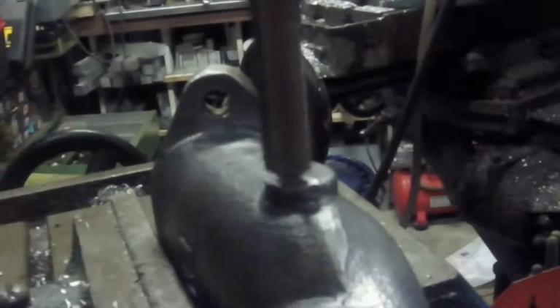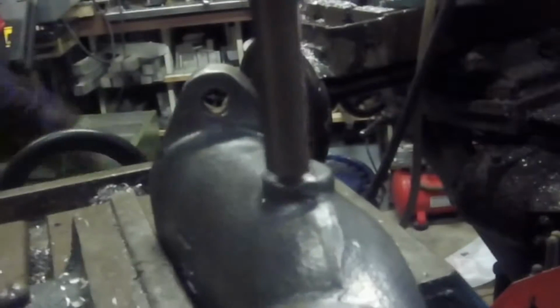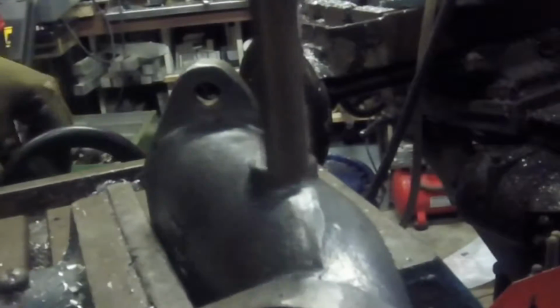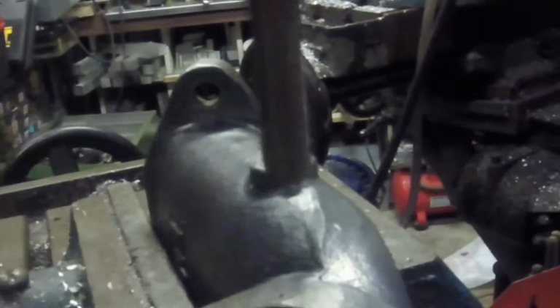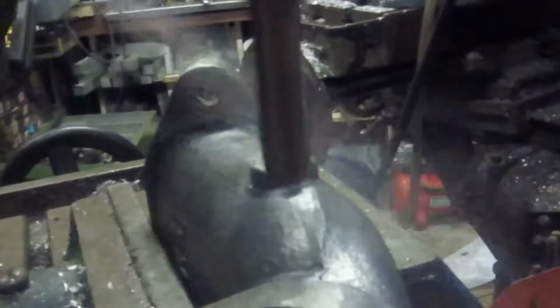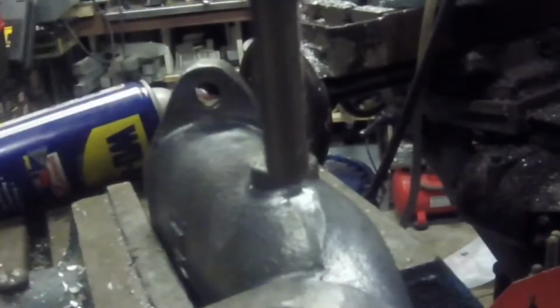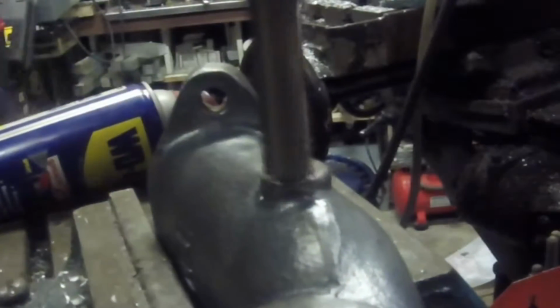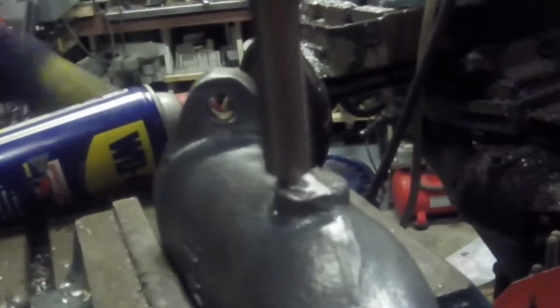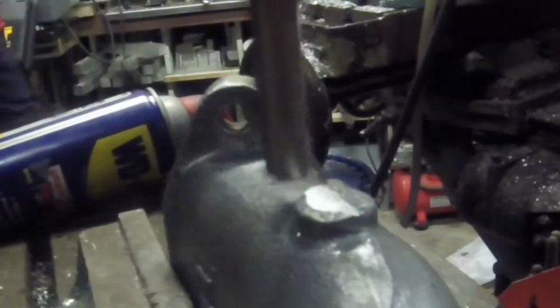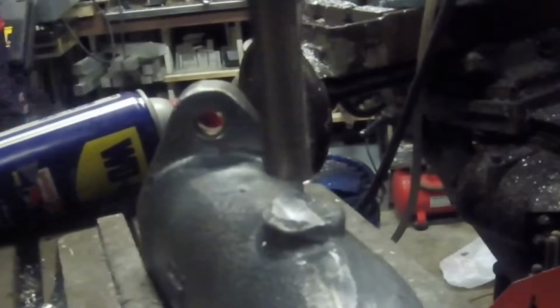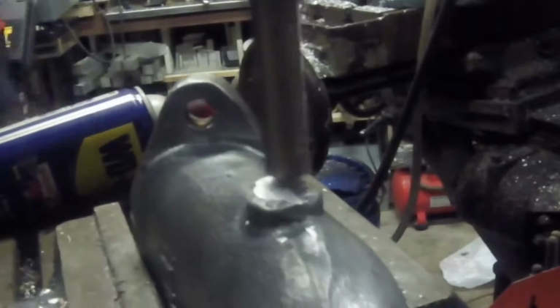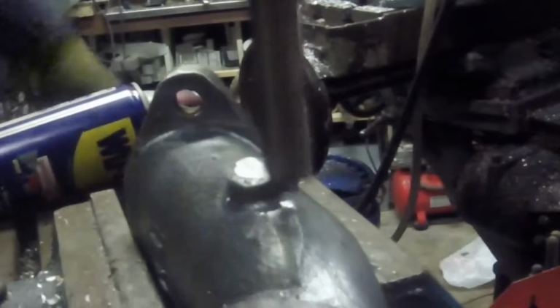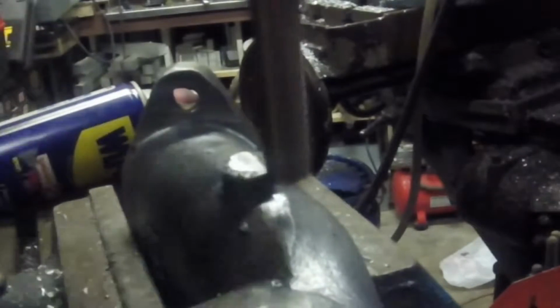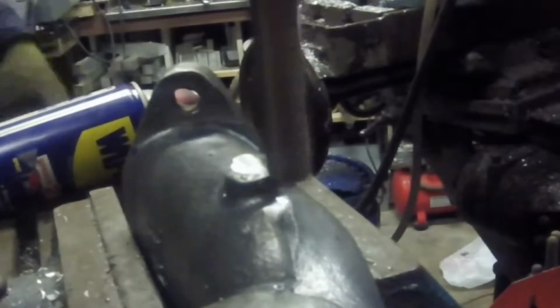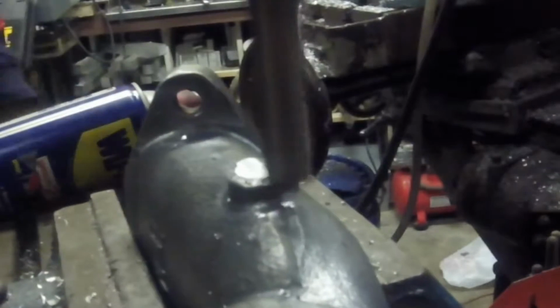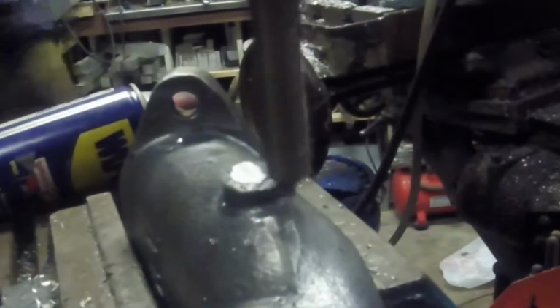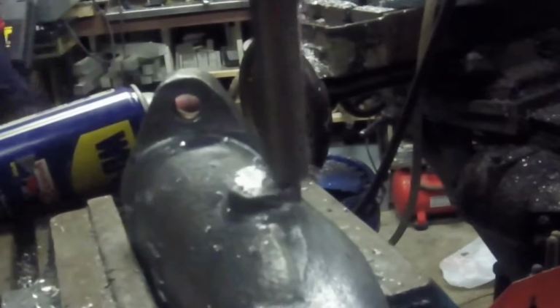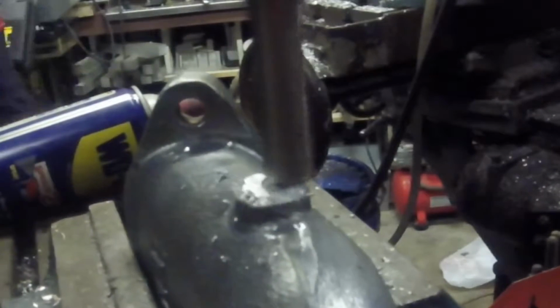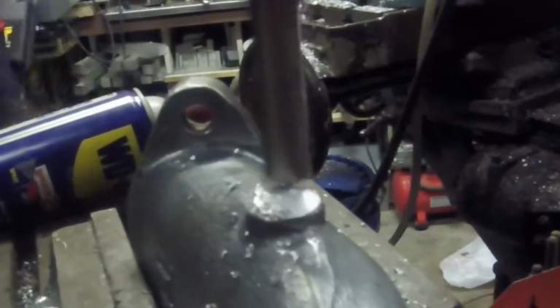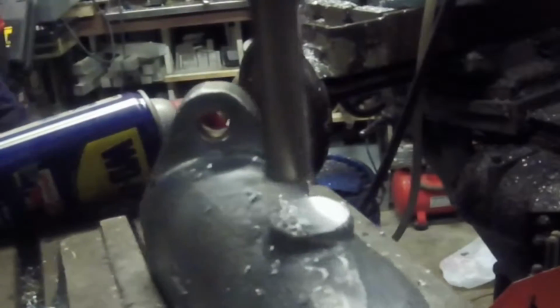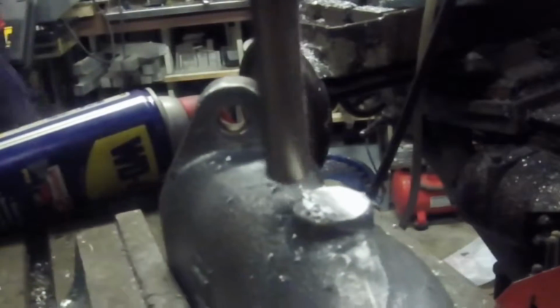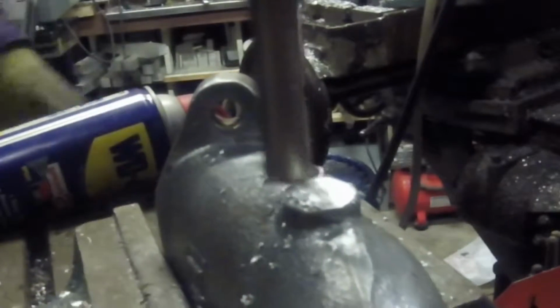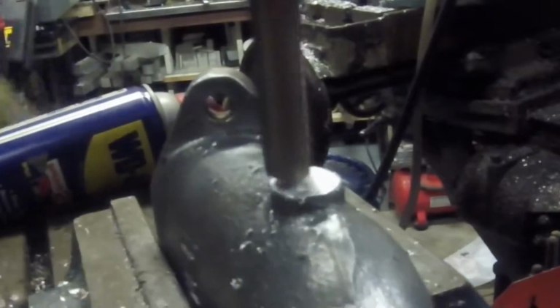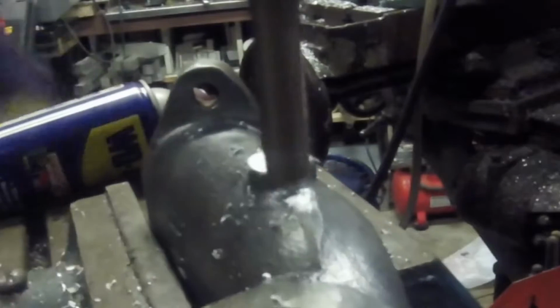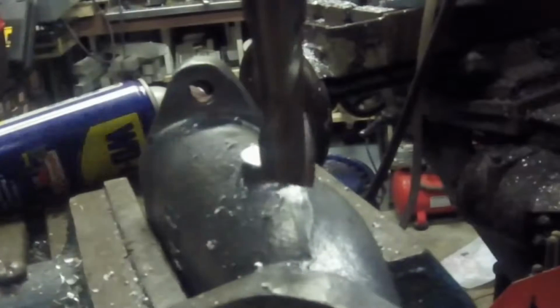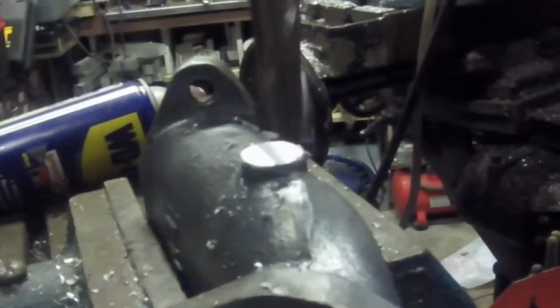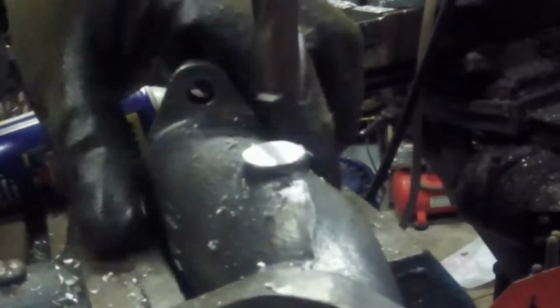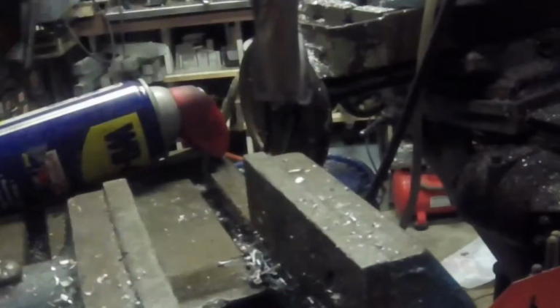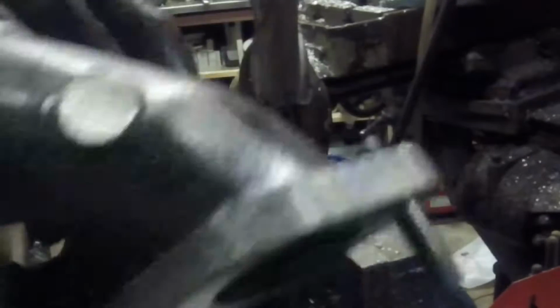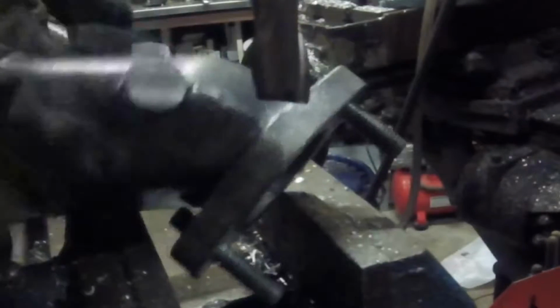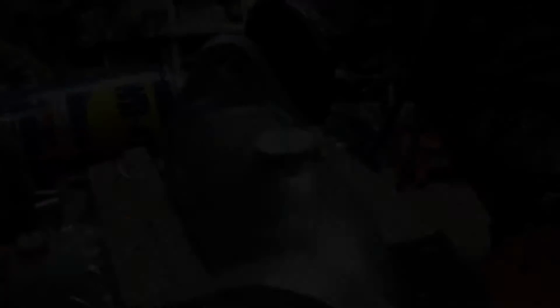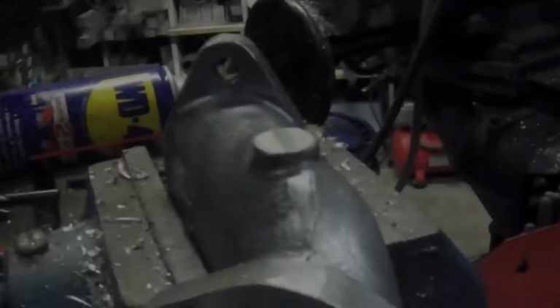First thing we need is a nice flat surface that I can drill into, so I'm using just a regular end mill here to give me that surface. I like to use WD-40 on aluminum — leaves me a nice surface finish.